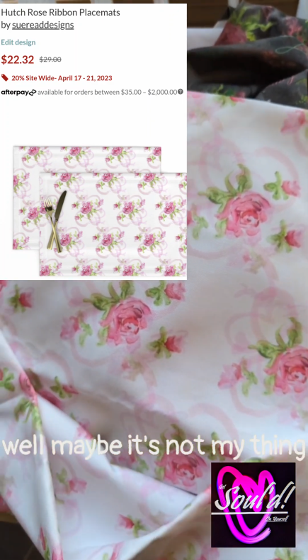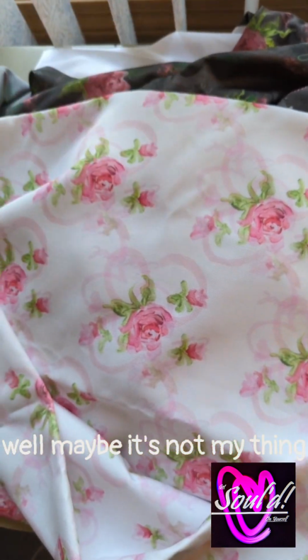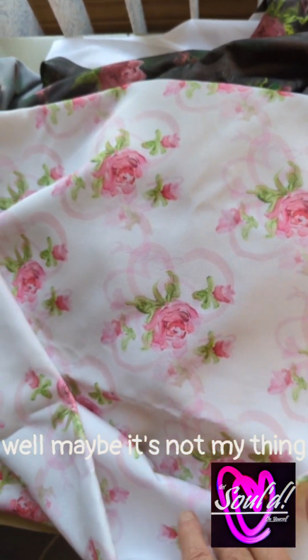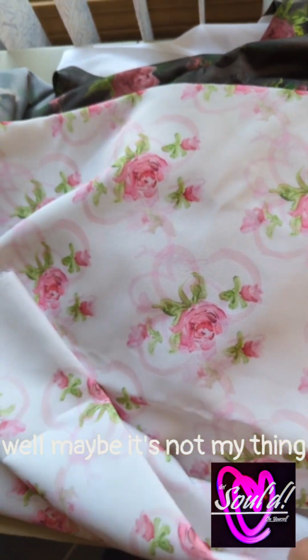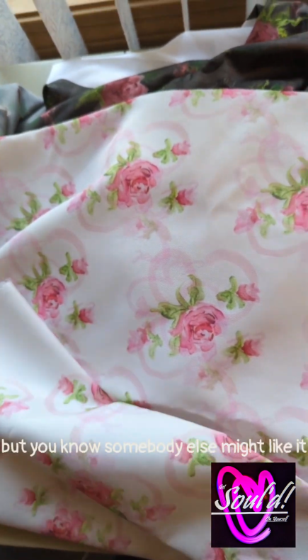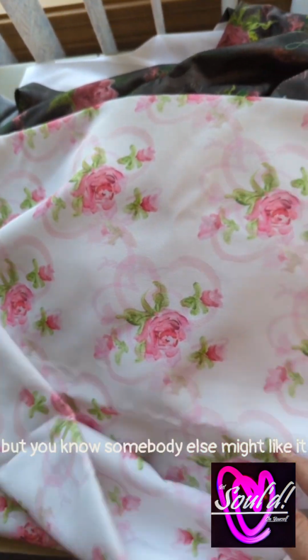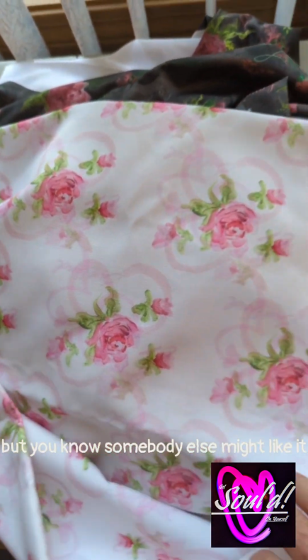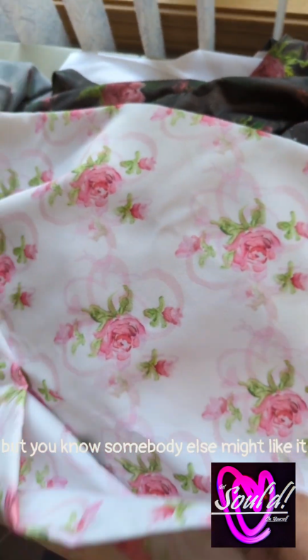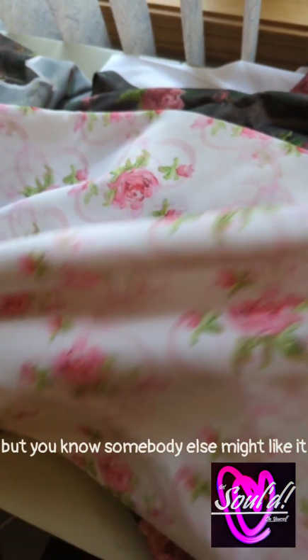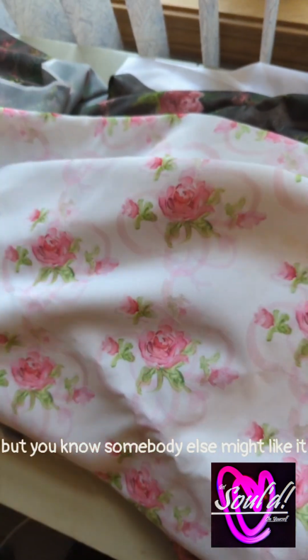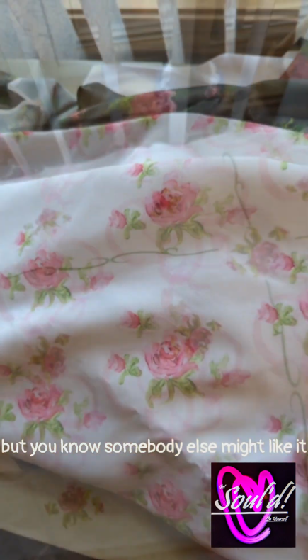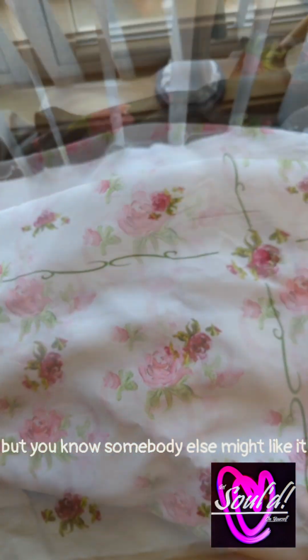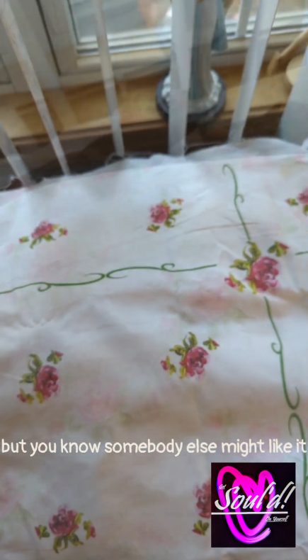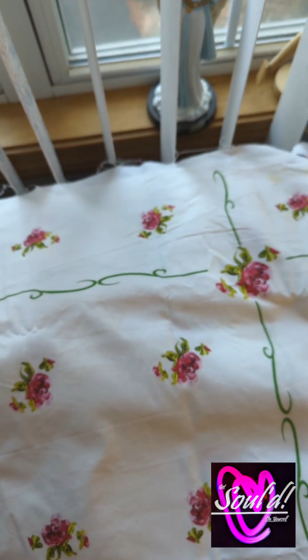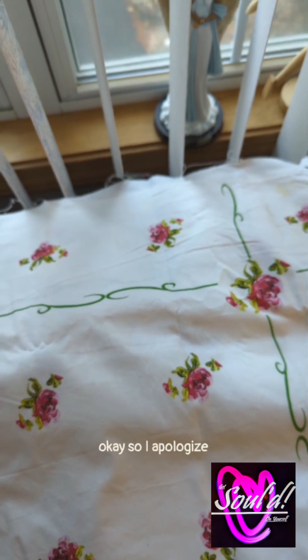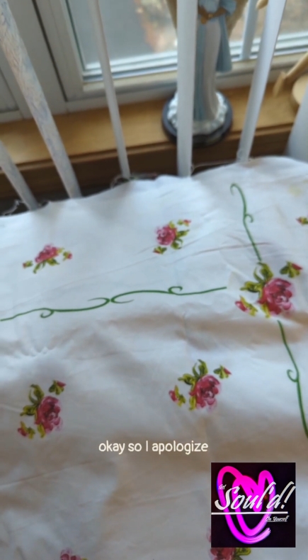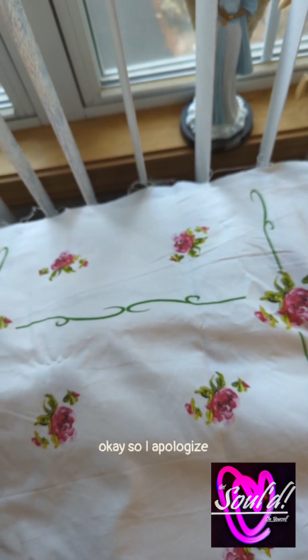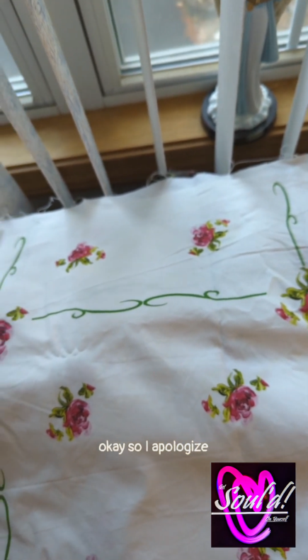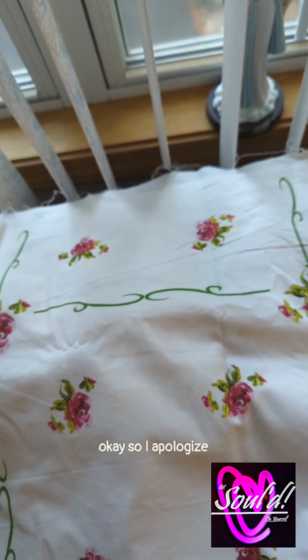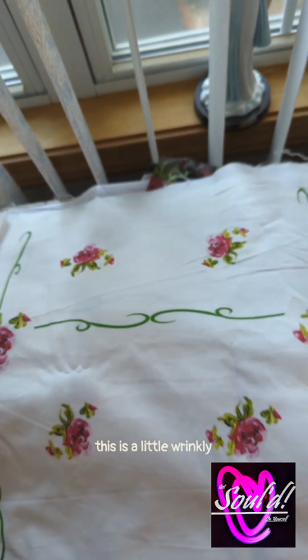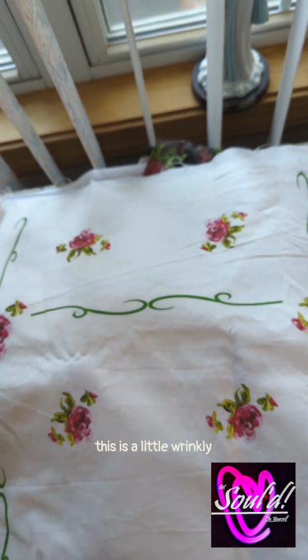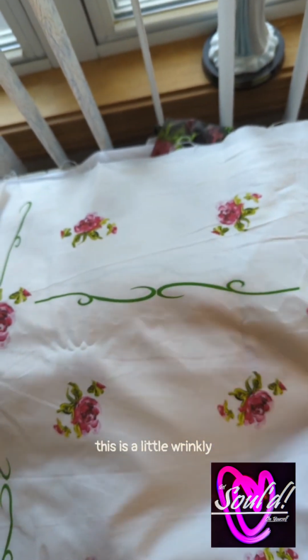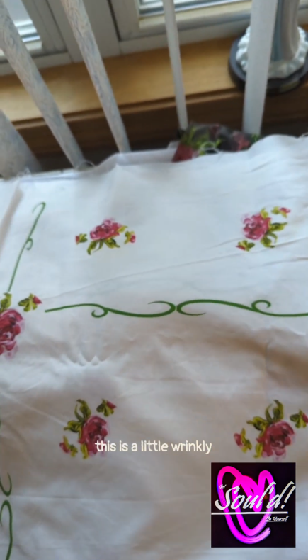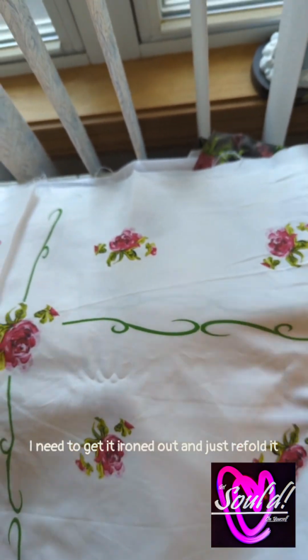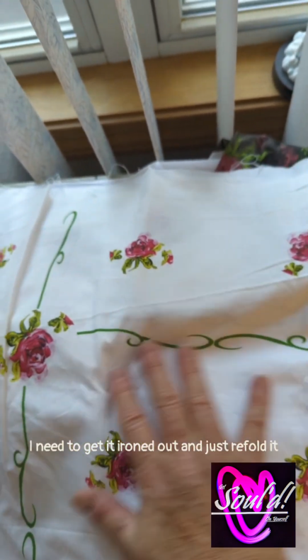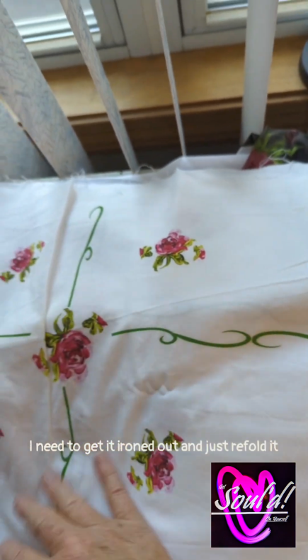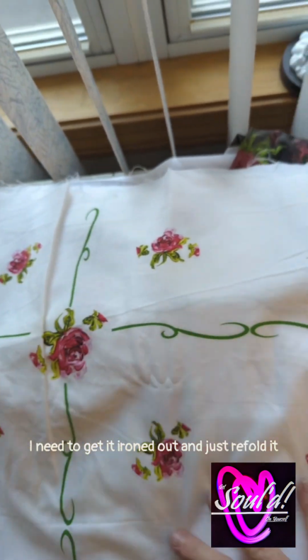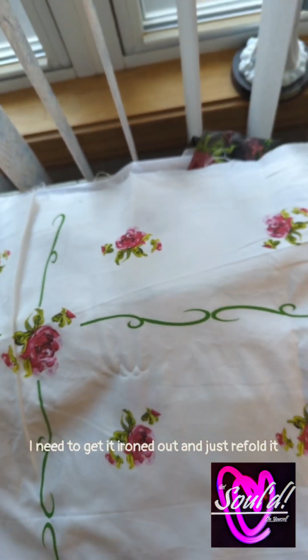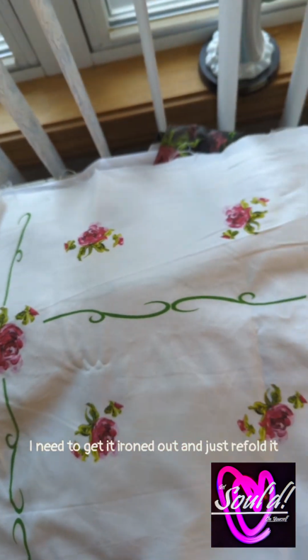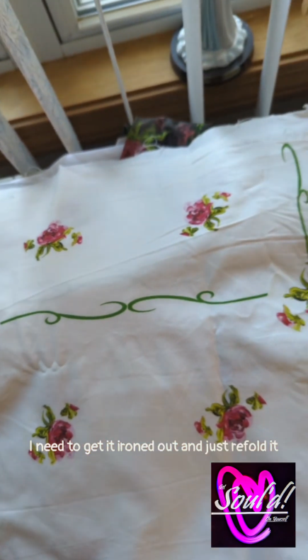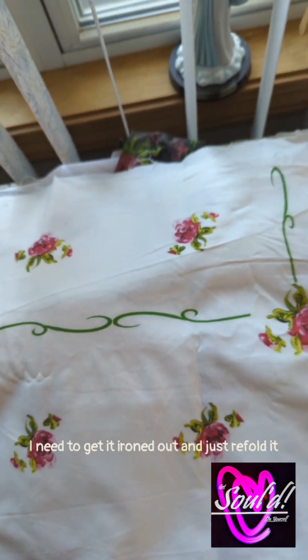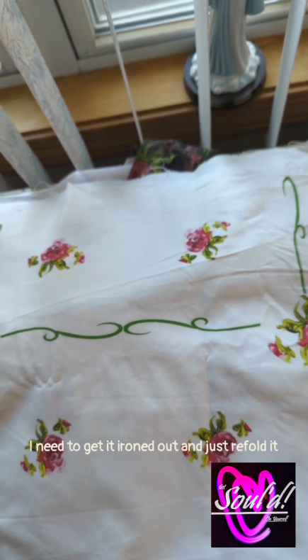You can design something you like or love, or you just kind of go, well, maybe it's not my thing, but somebody else might like it. So I apologize, this is a little wrinkly — I need to get it ironed out and just refold it.